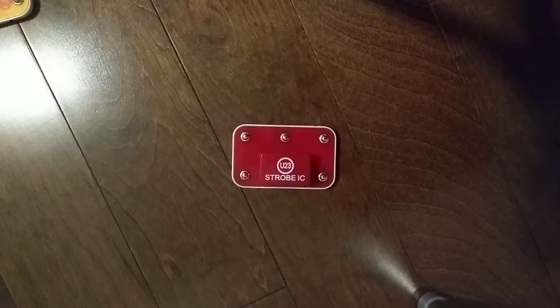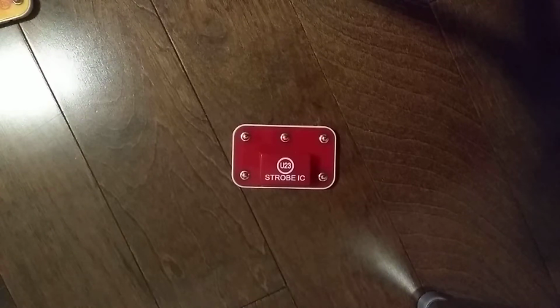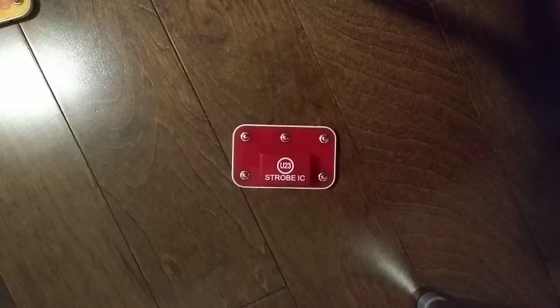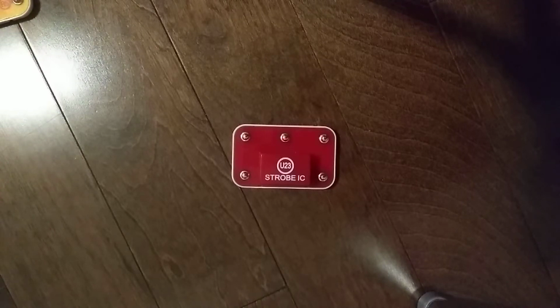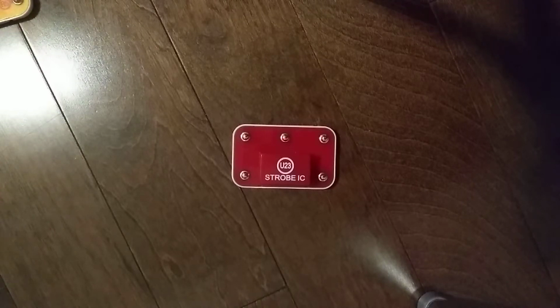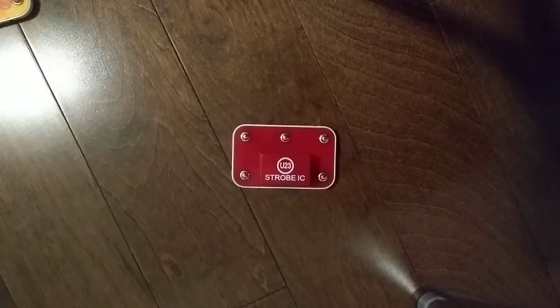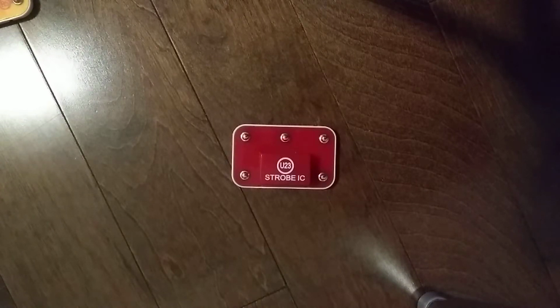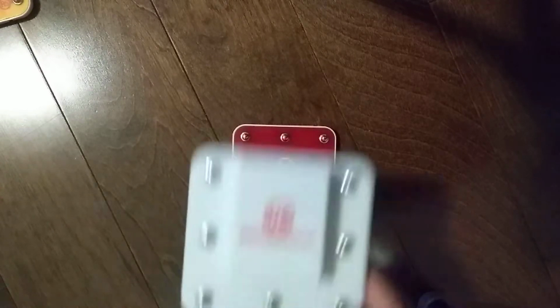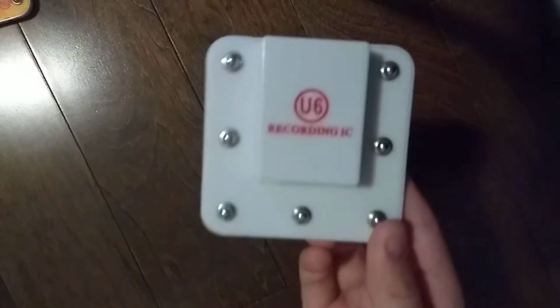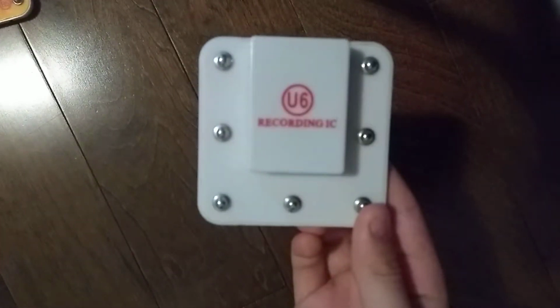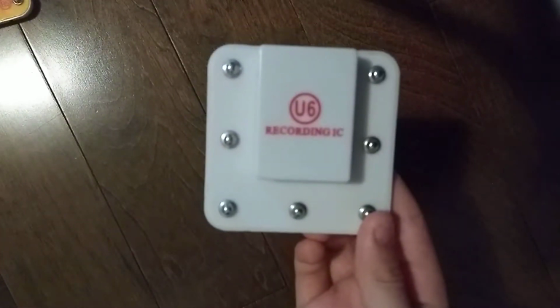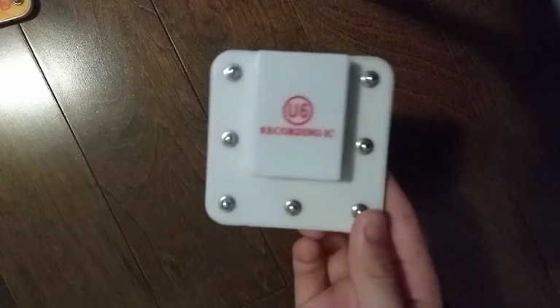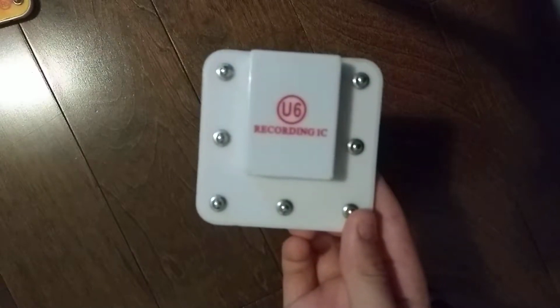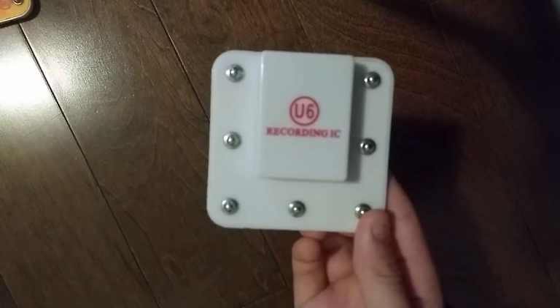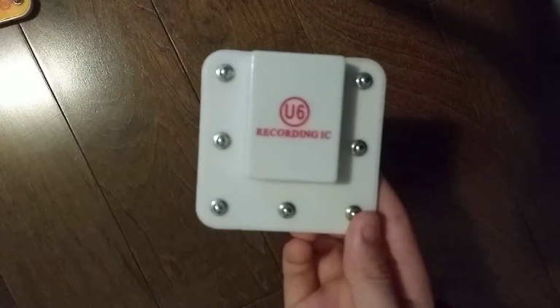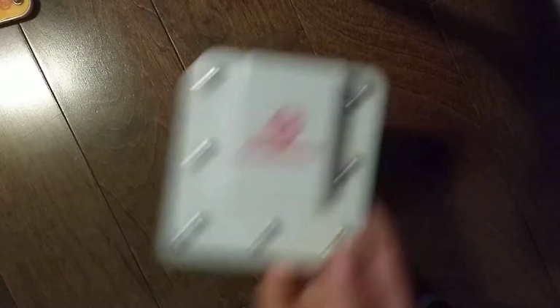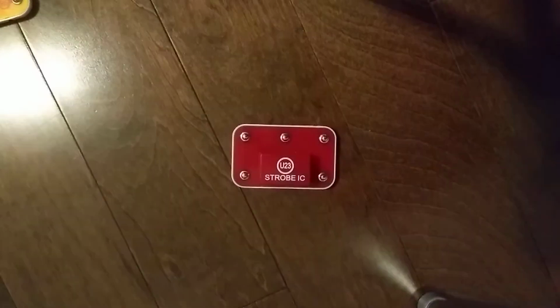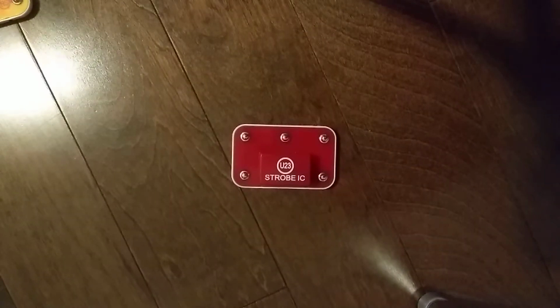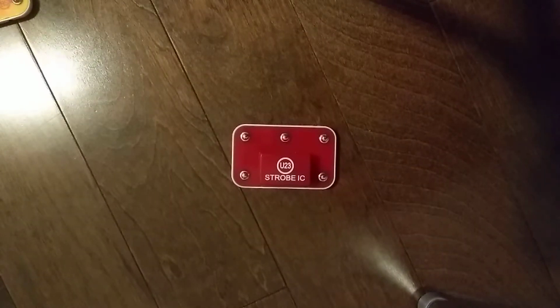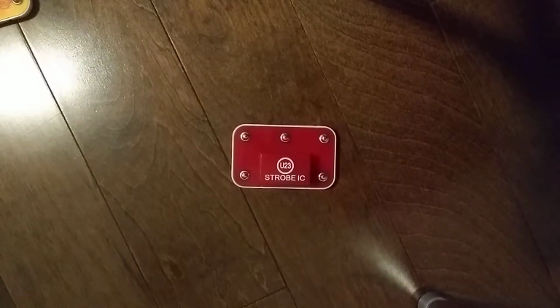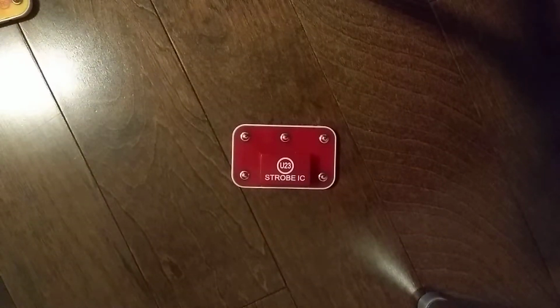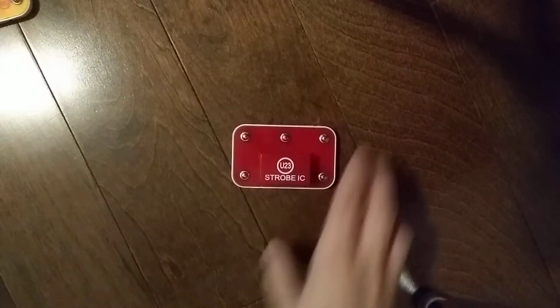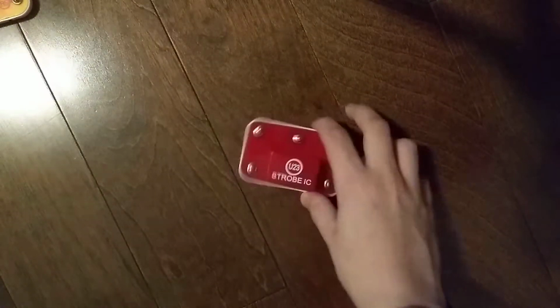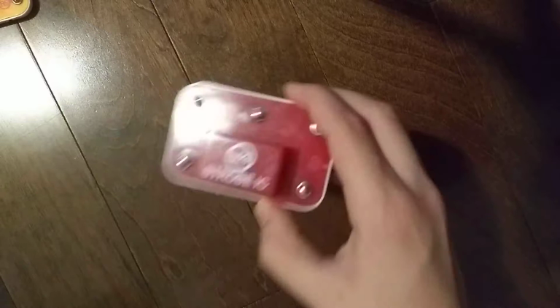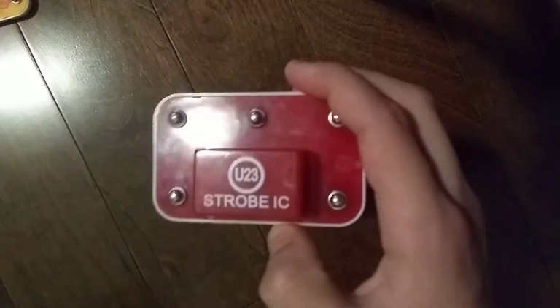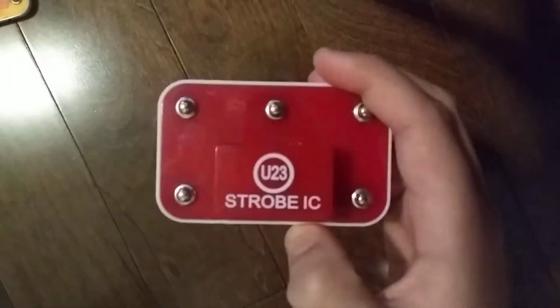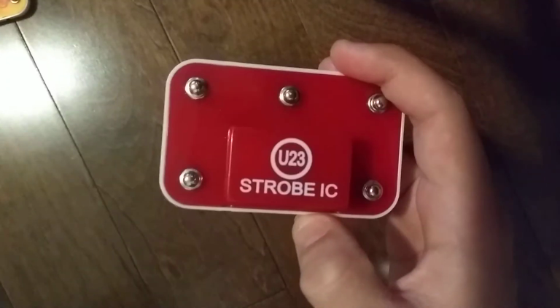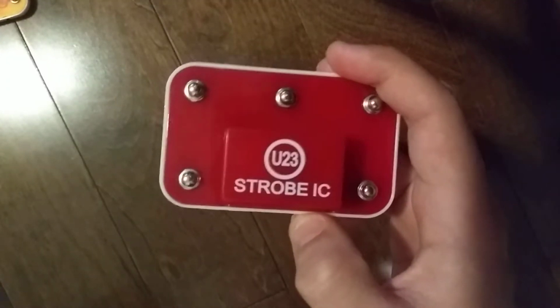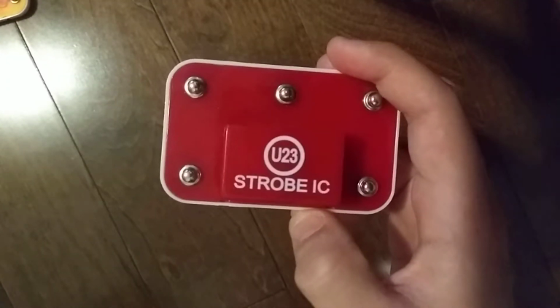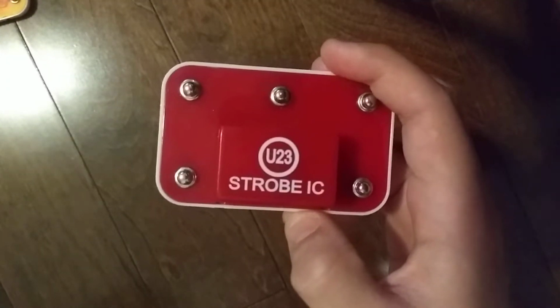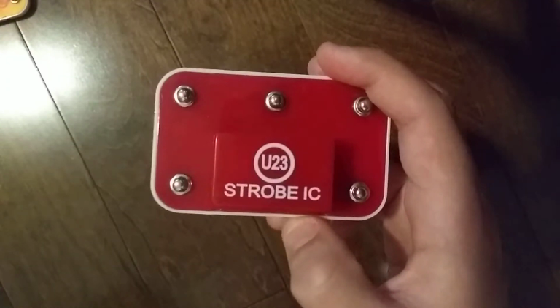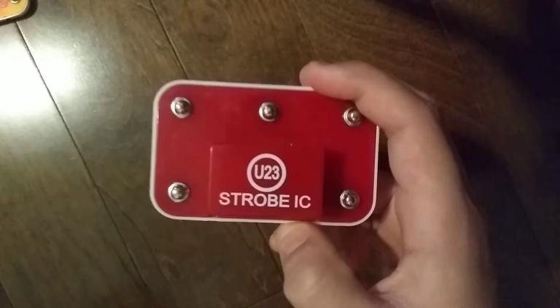Hey guys and welcome to another Snap Secrets Parts video. In the previous video, we did the U6 Recording Integrated Circuit. Today we are doing the U23 Strobe Integrated Circuit.